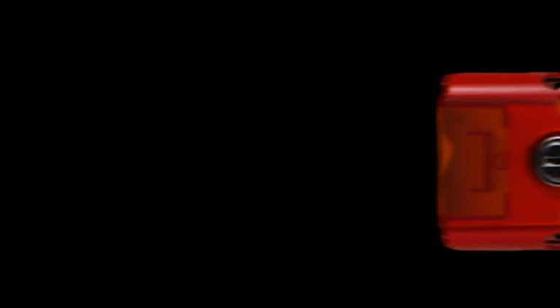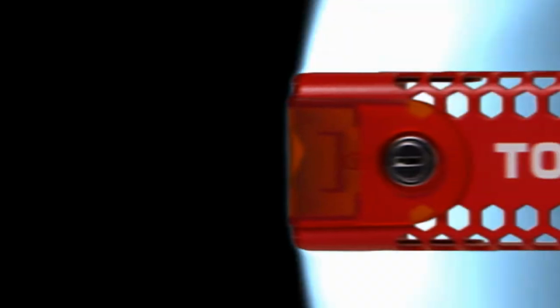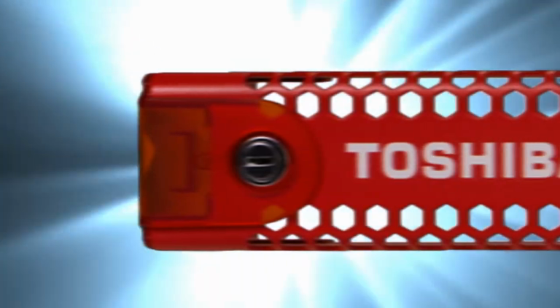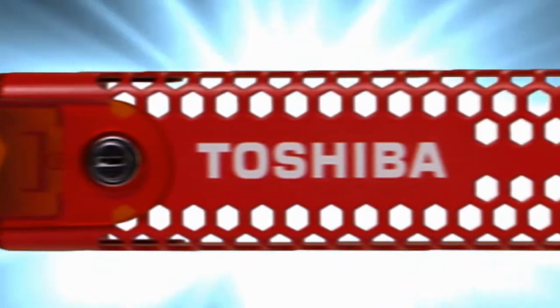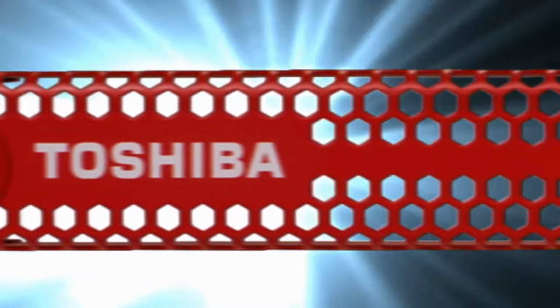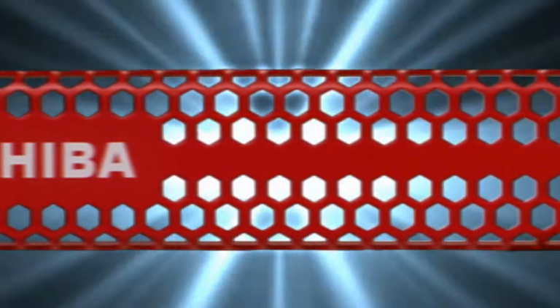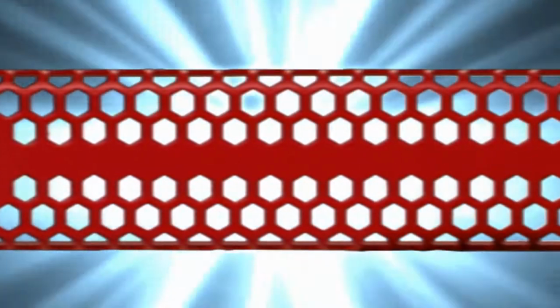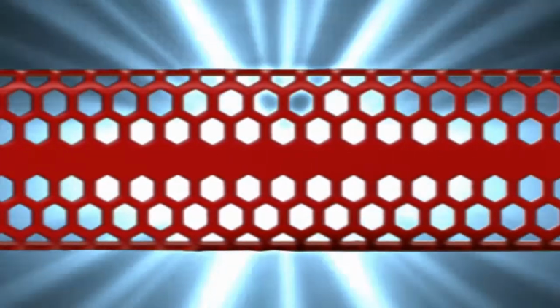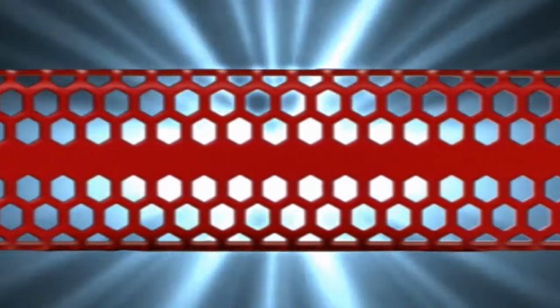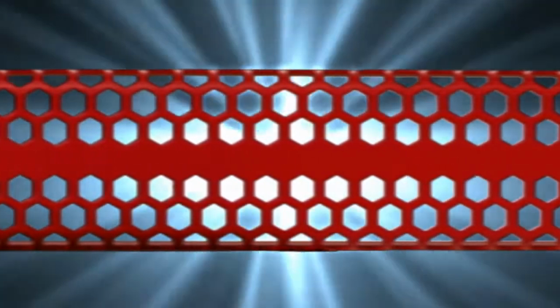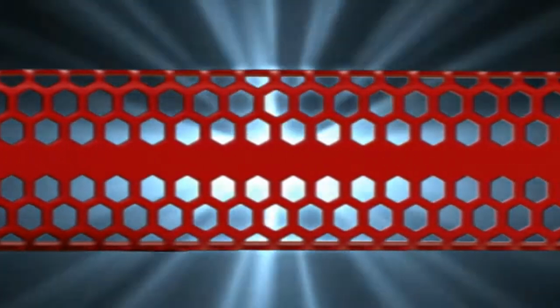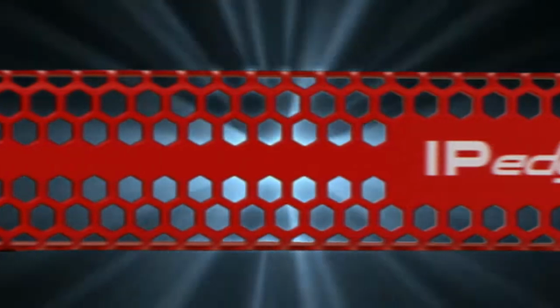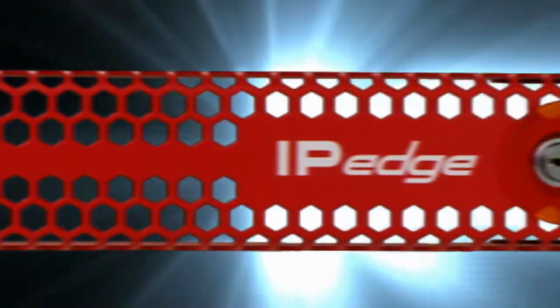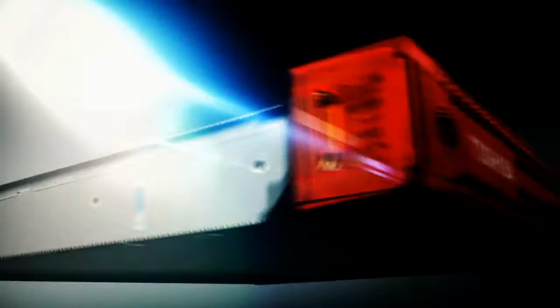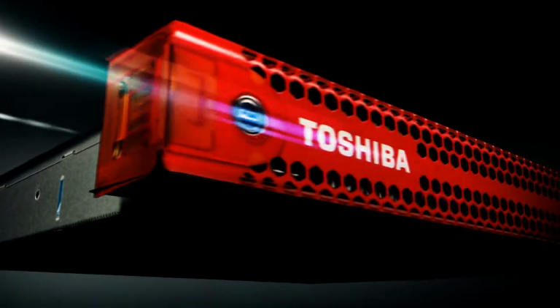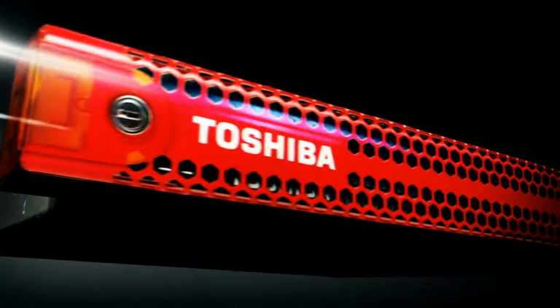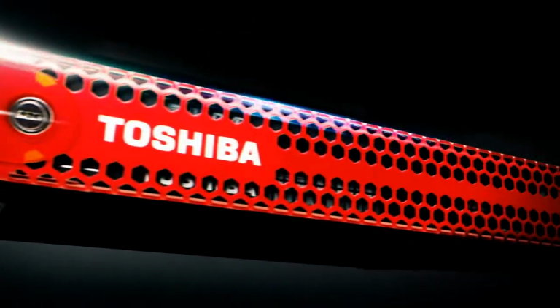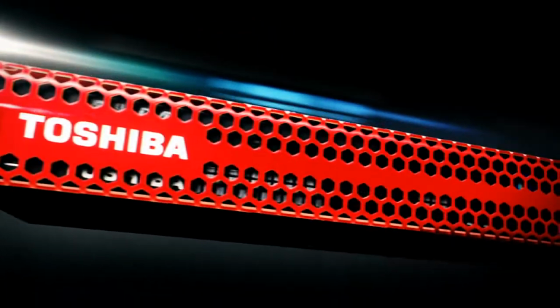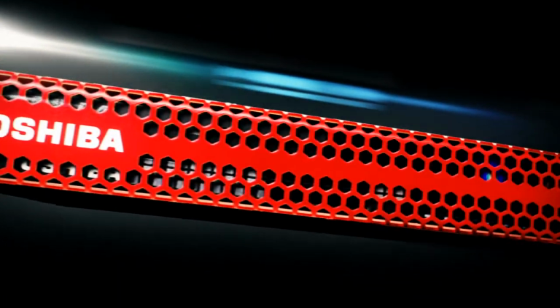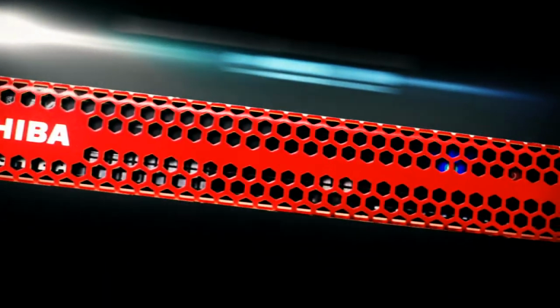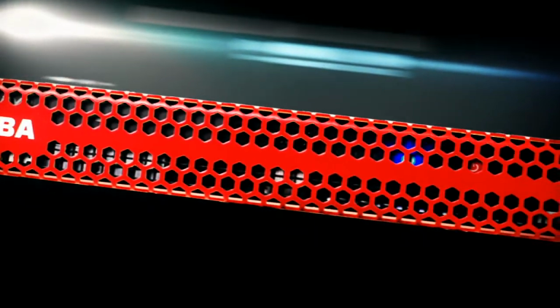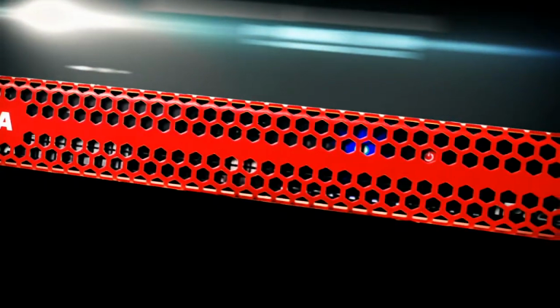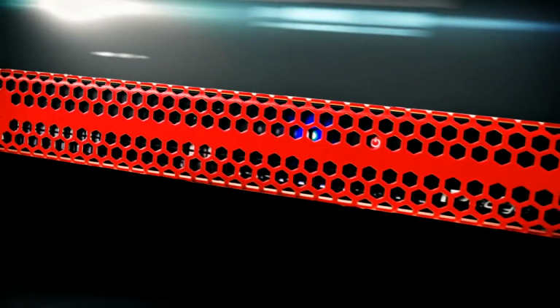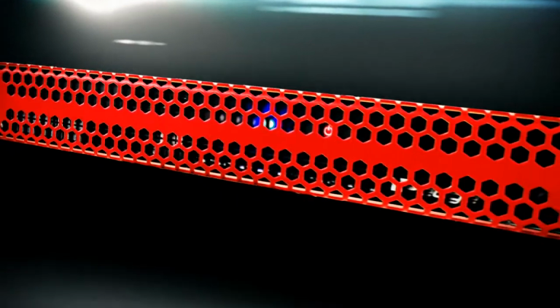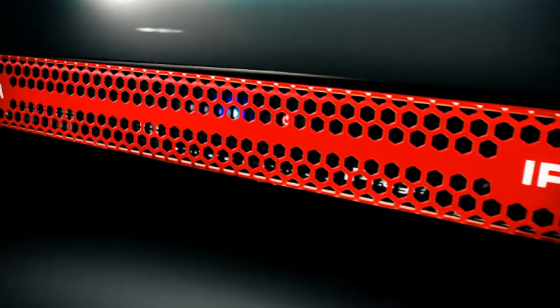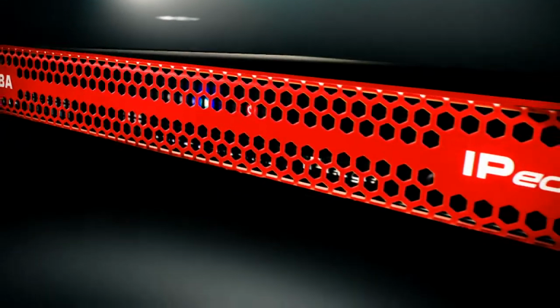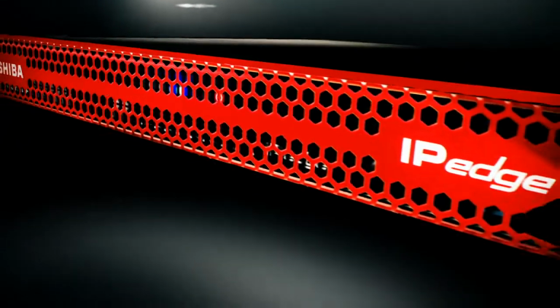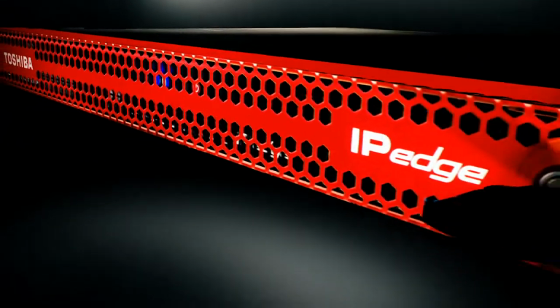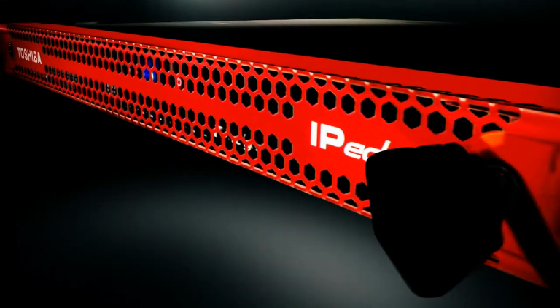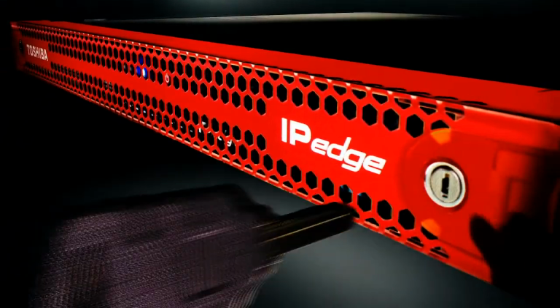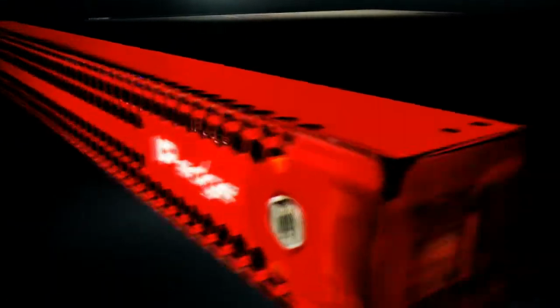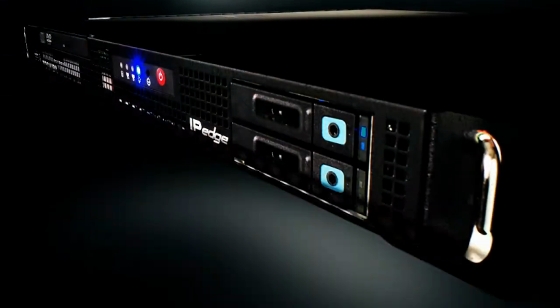Get the edge you've been looking for in business communications — the Toshiba IP Edge. Ideal for your business, IP Edge is a pure IP business communication system, shedding light on the features that all businesses need today.